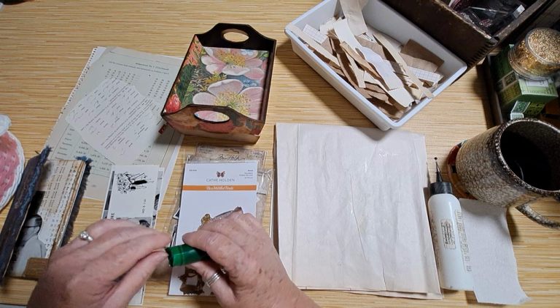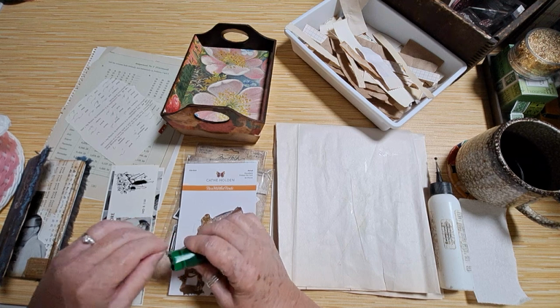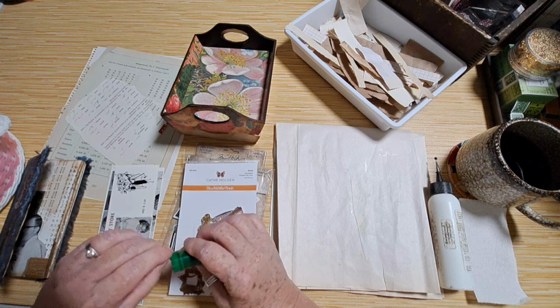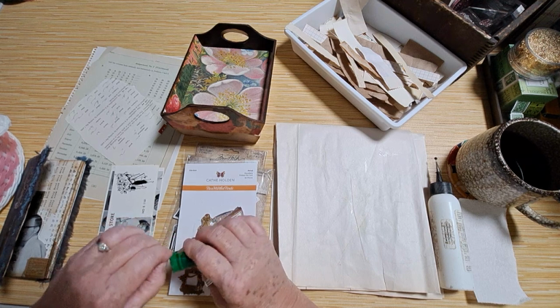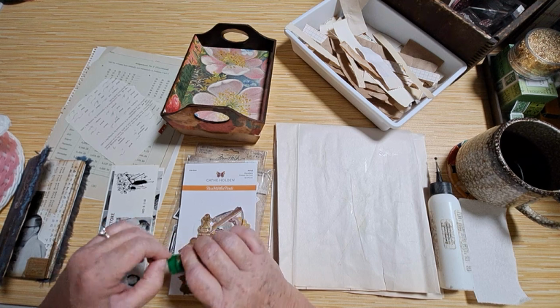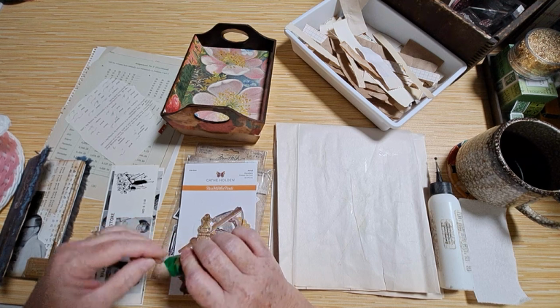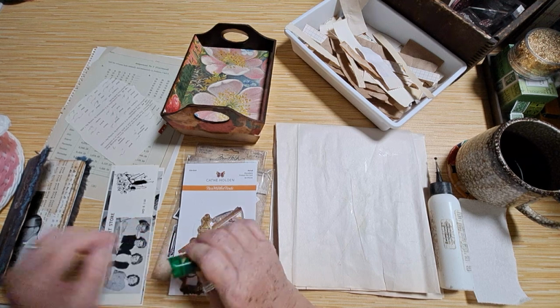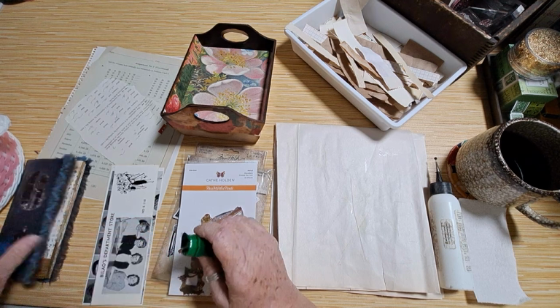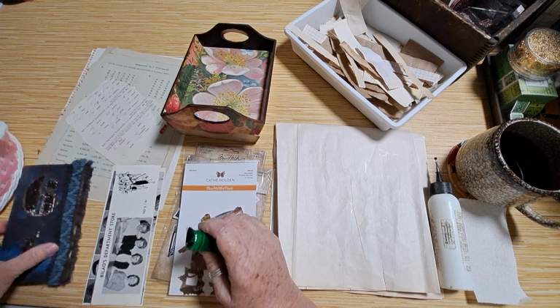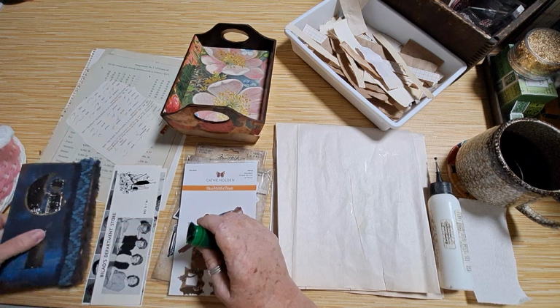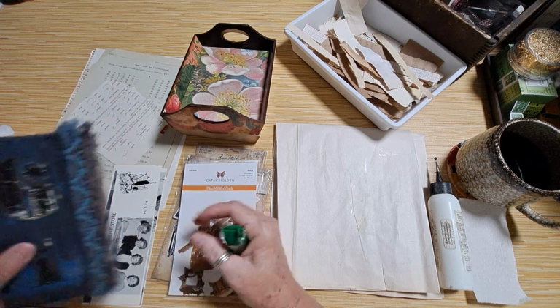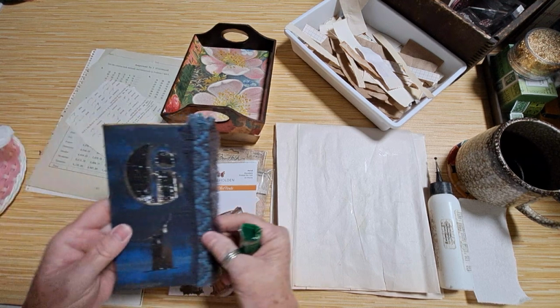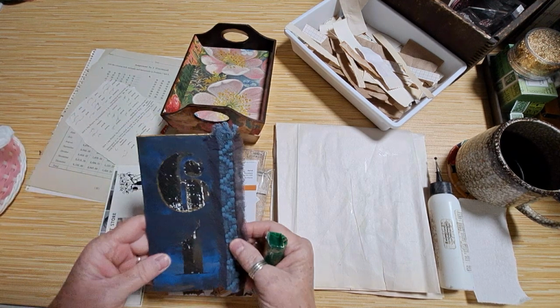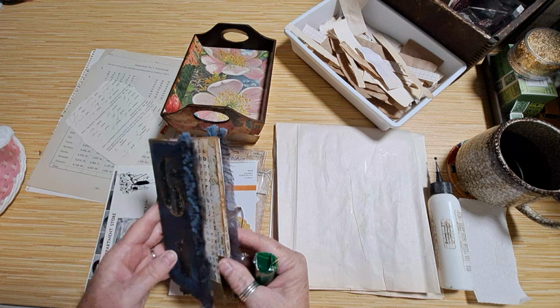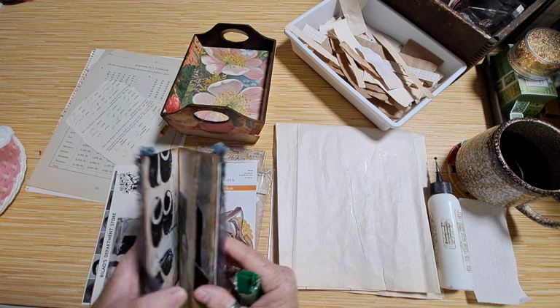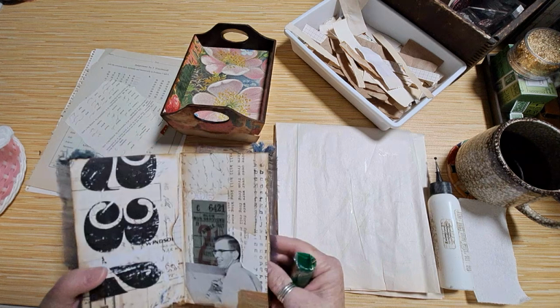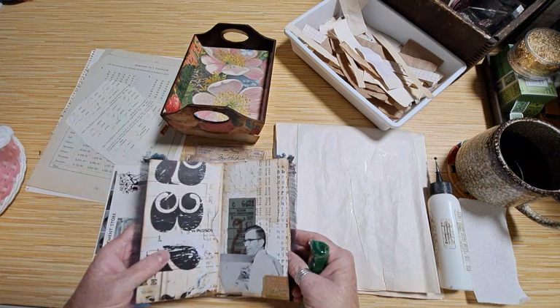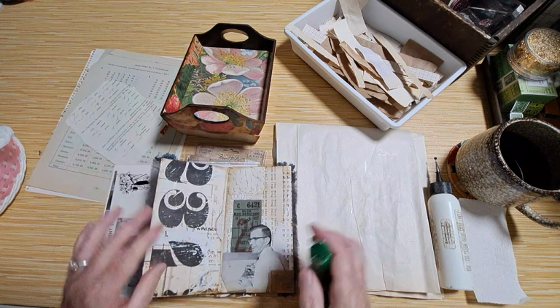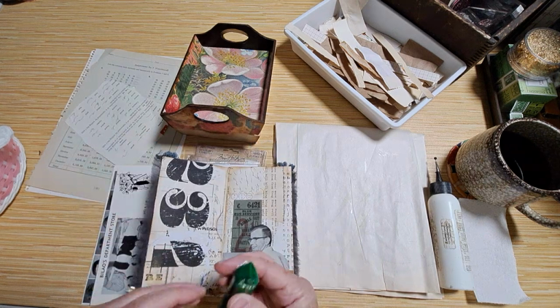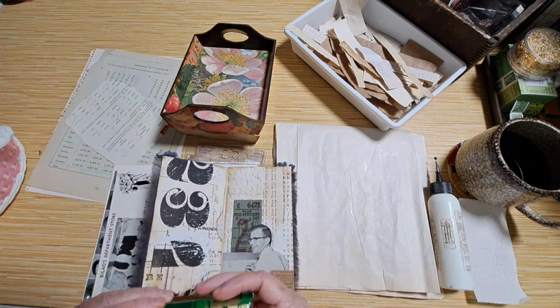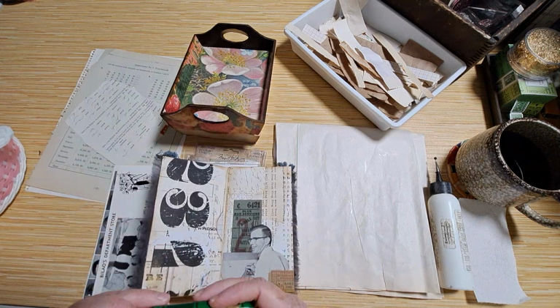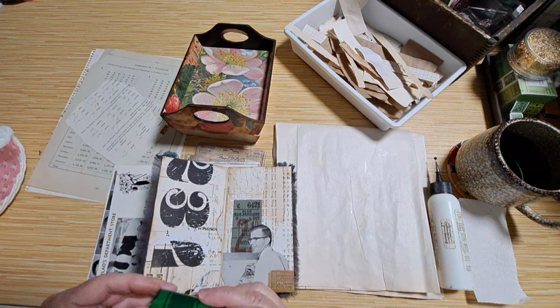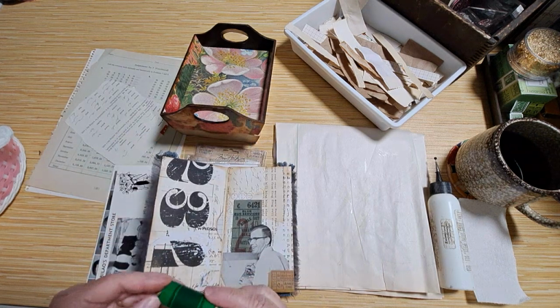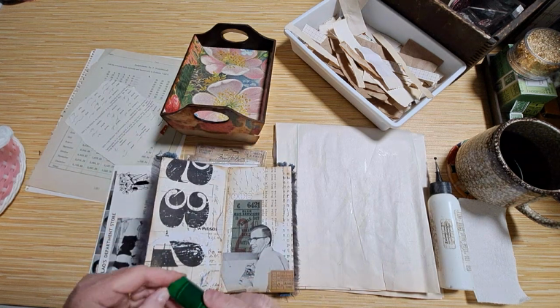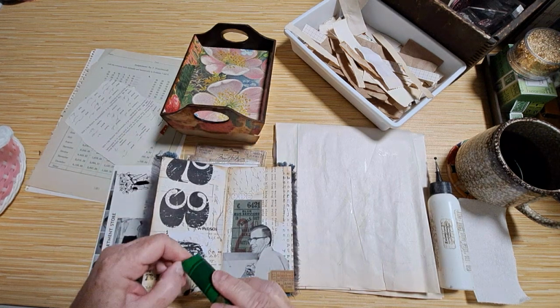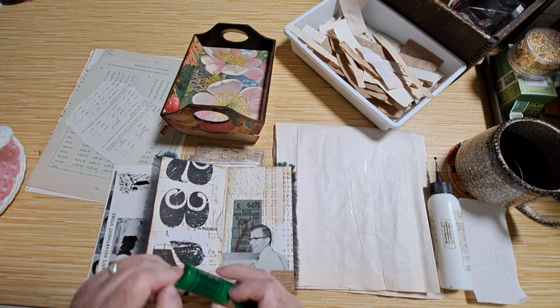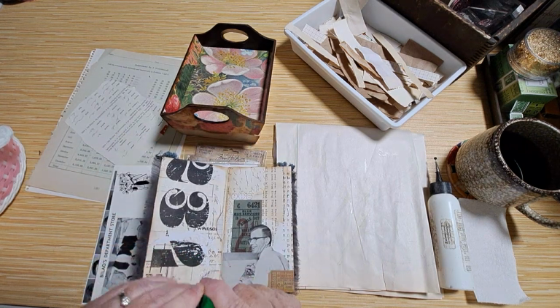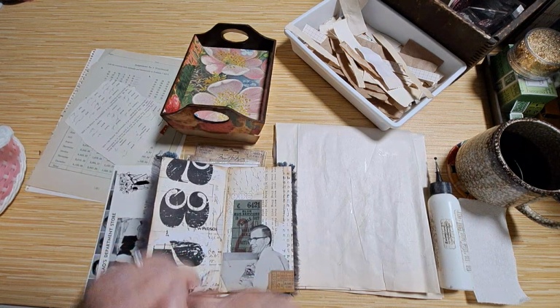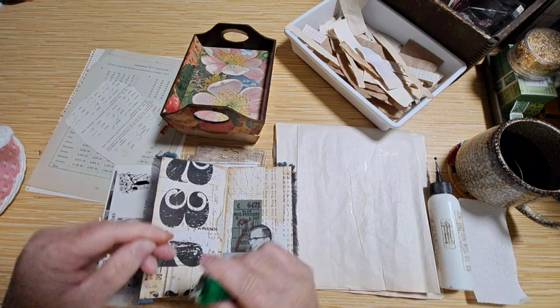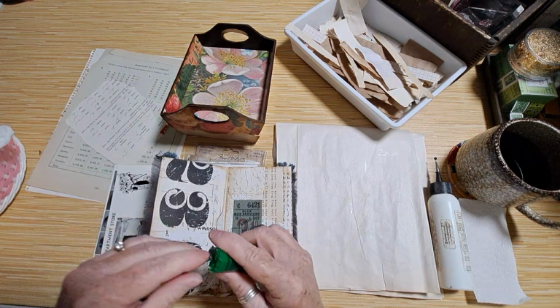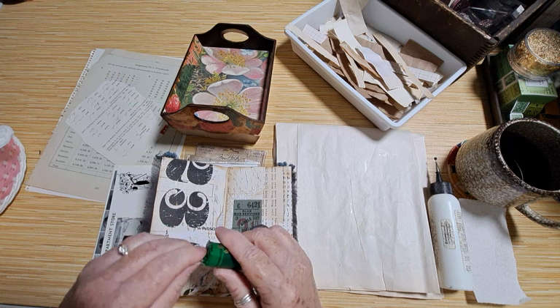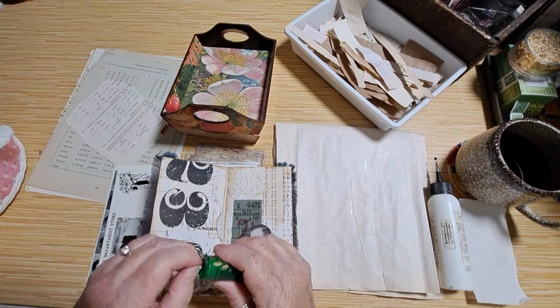I'm back trying to finish up this little yearbook that we started a couple of days ago using envelopes. I'm working on getting my glue open here.